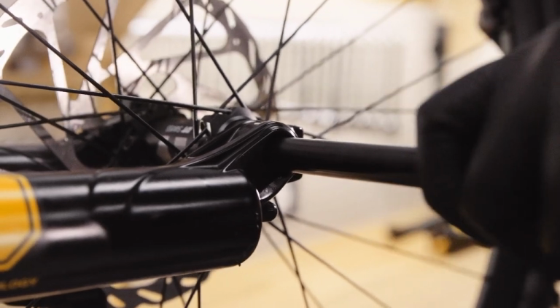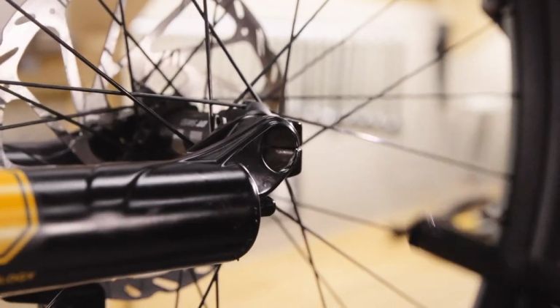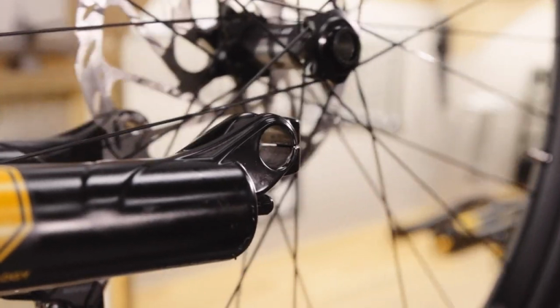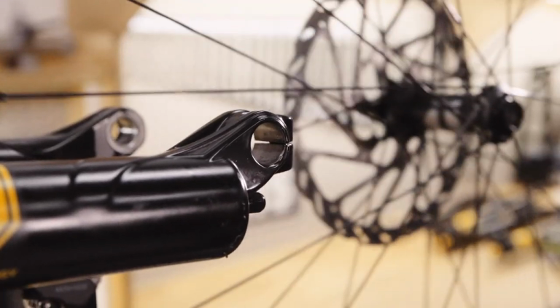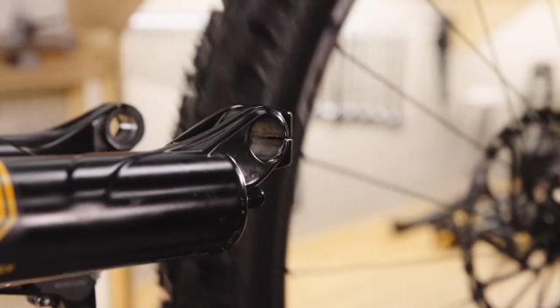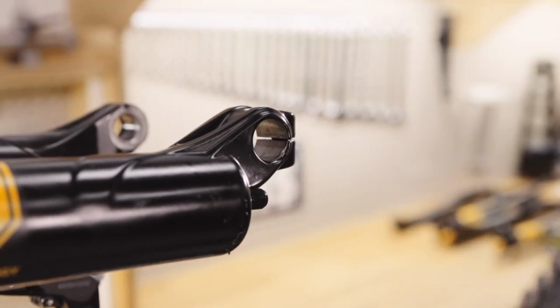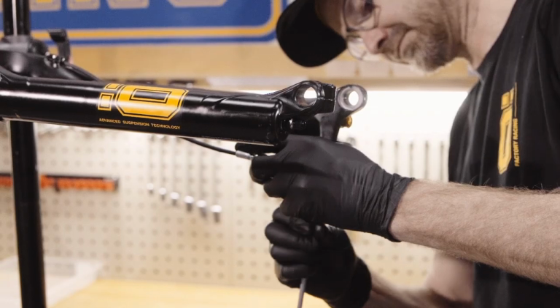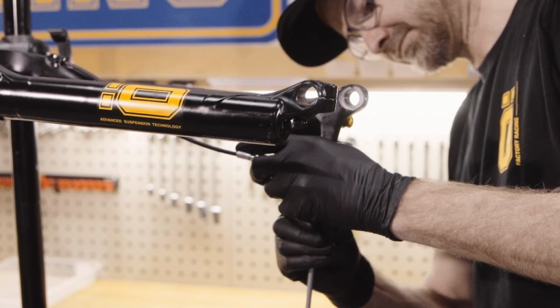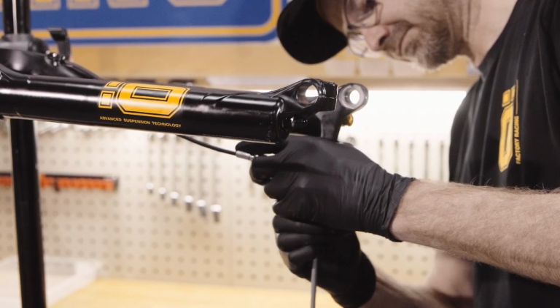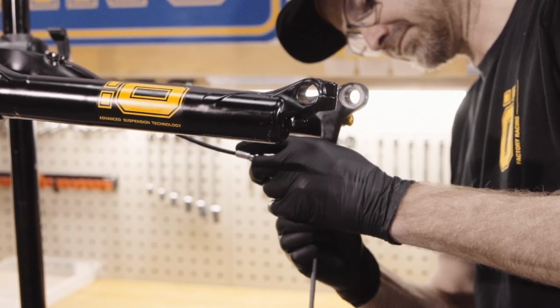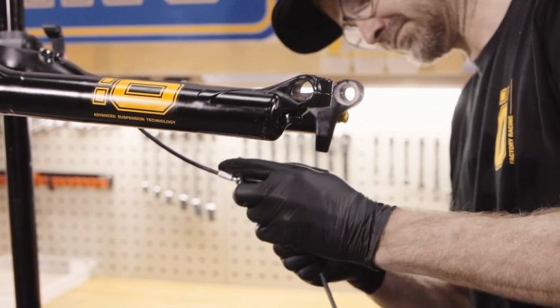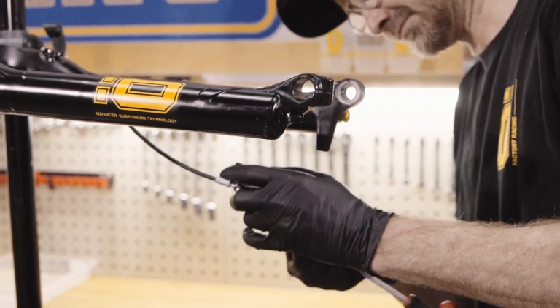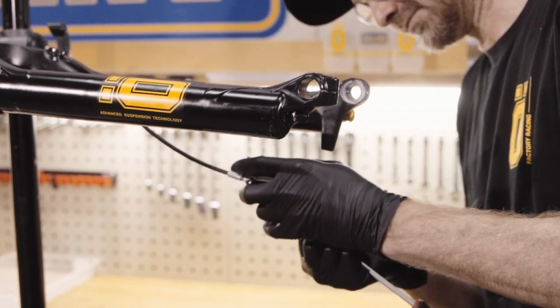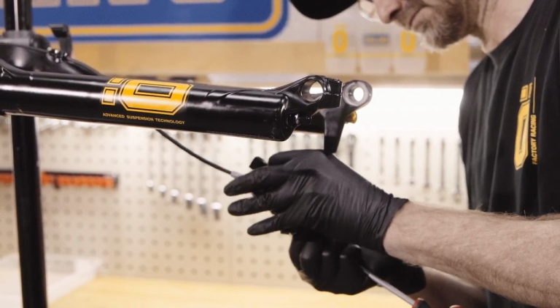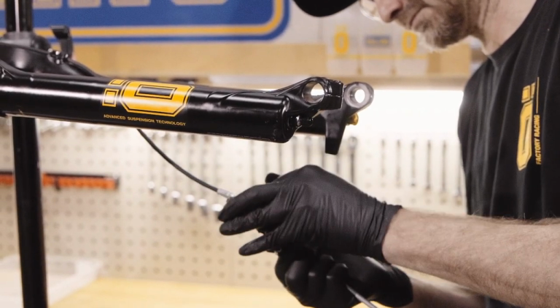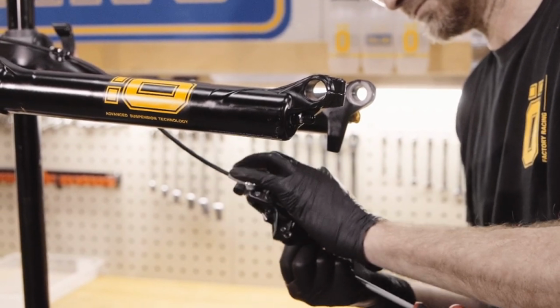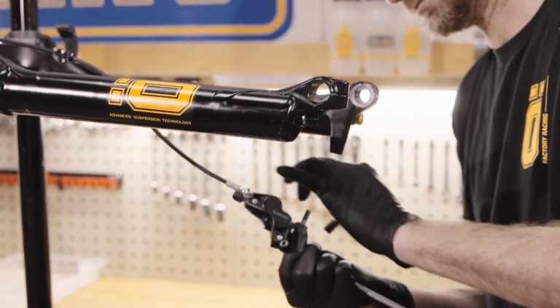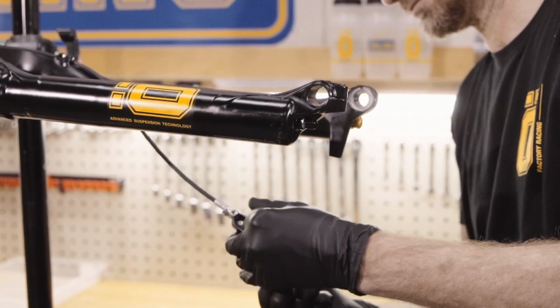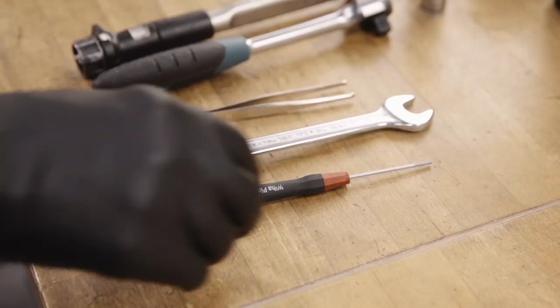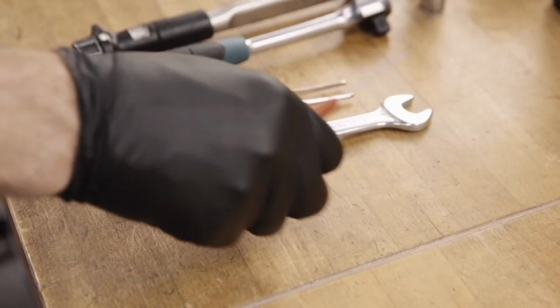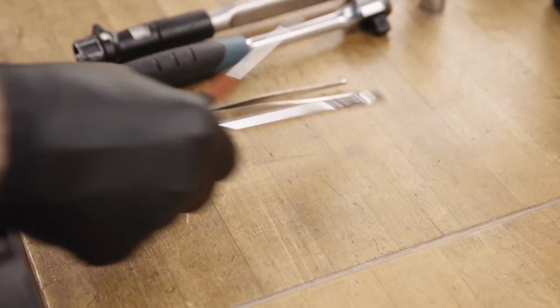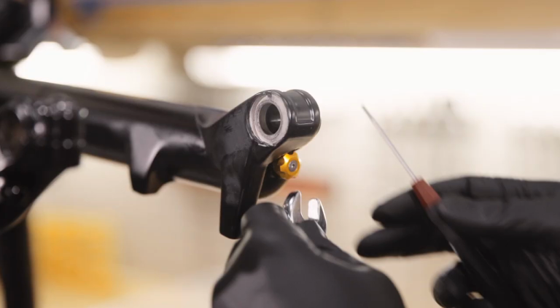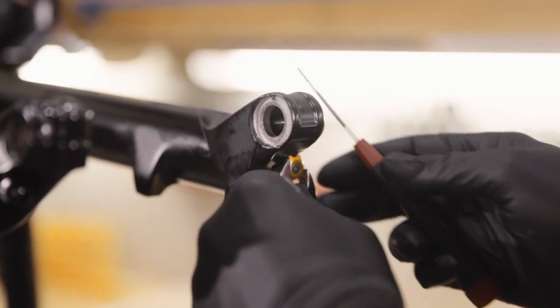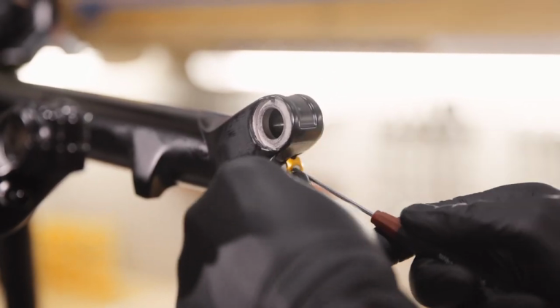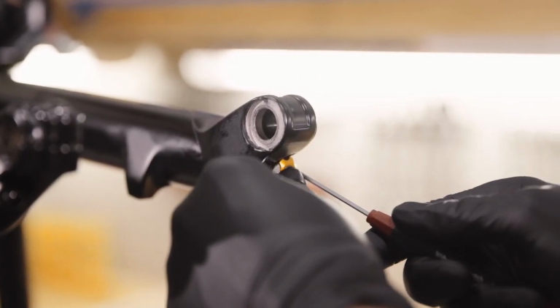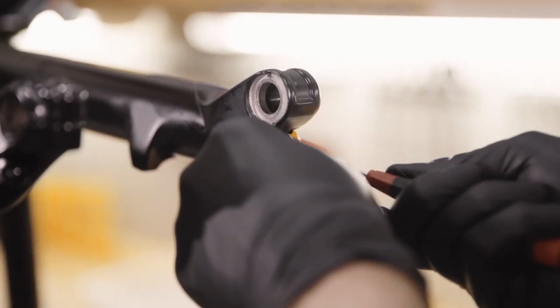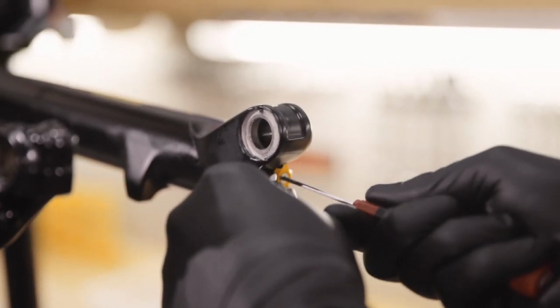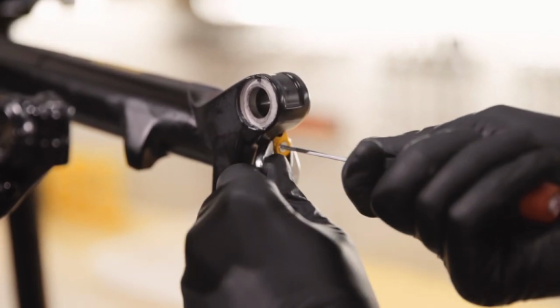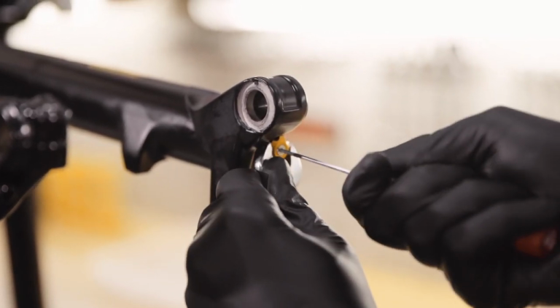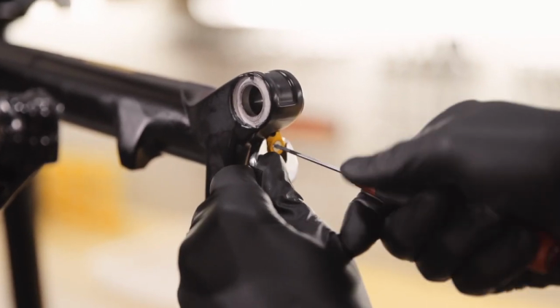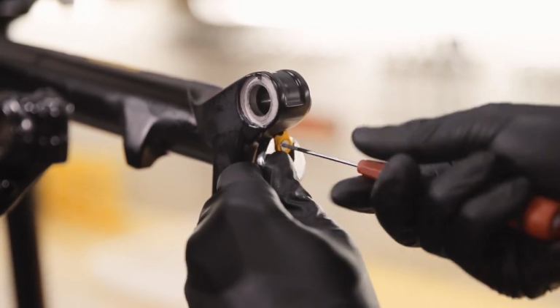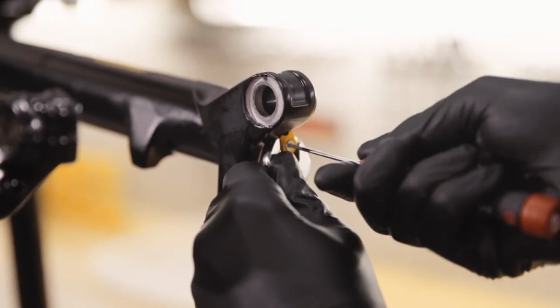For air forks, you do not need to remove the air. However, you should note the rebound setting by counting the clicks clockwise until fully closed. Remove the rebound adjuster with a hex key whilst holding onto the adjuster with a spanner.